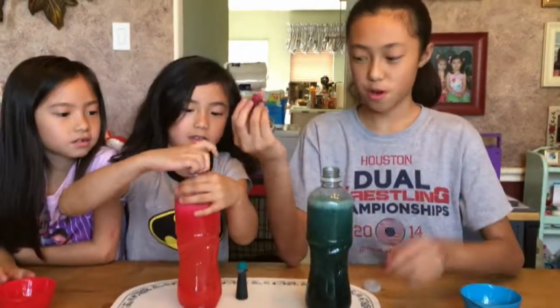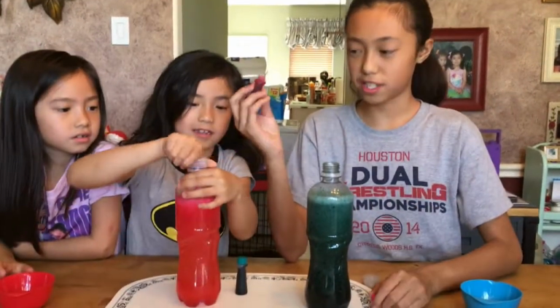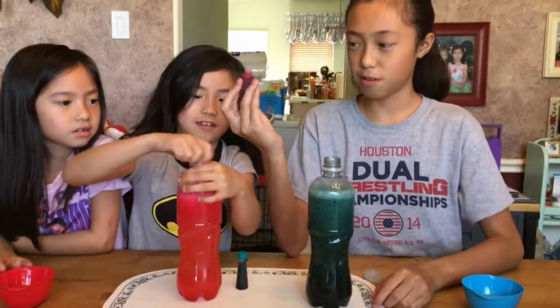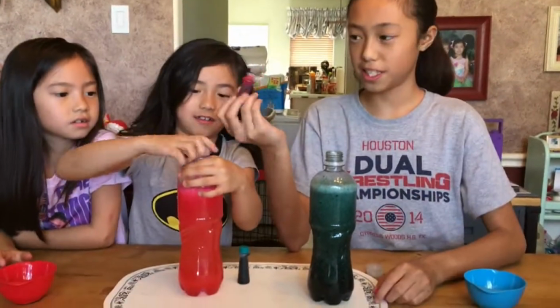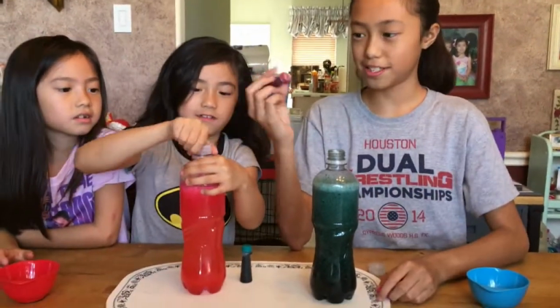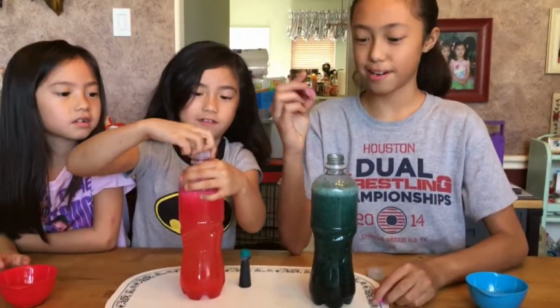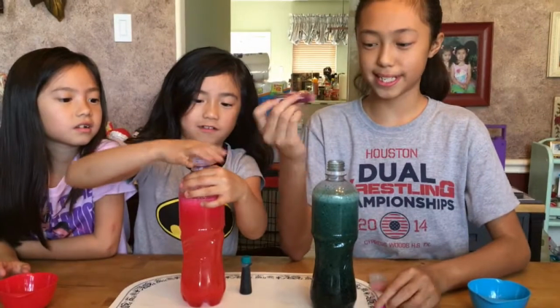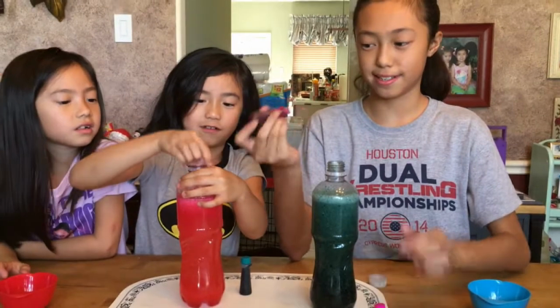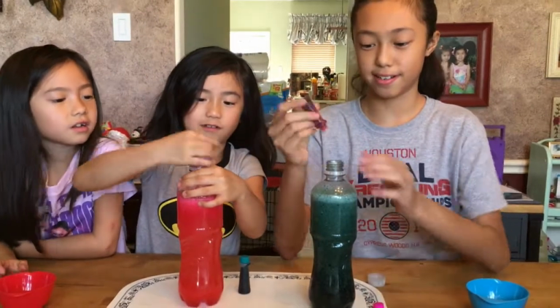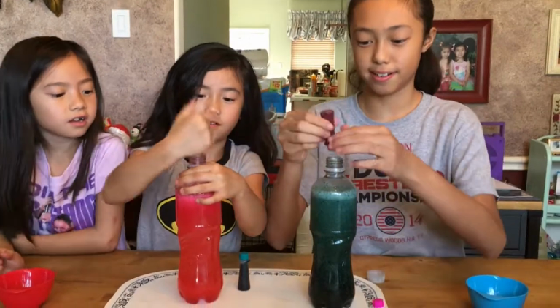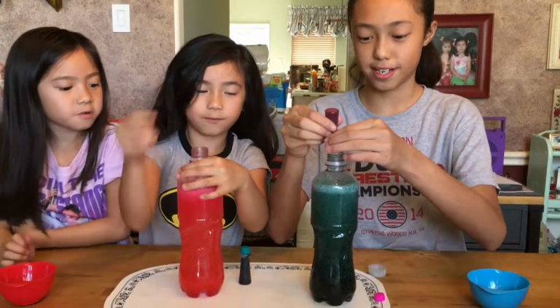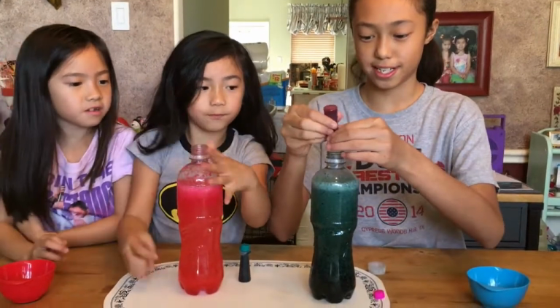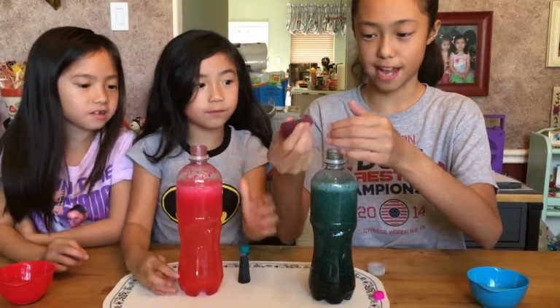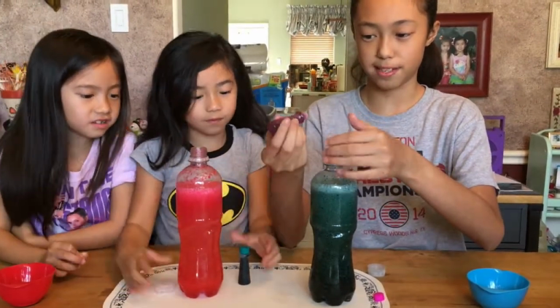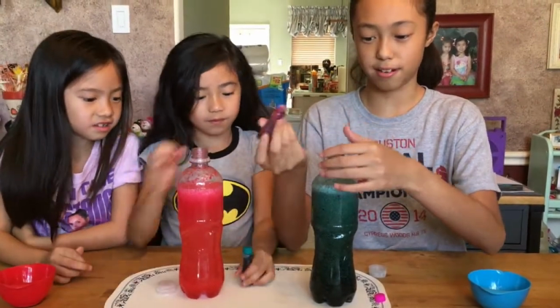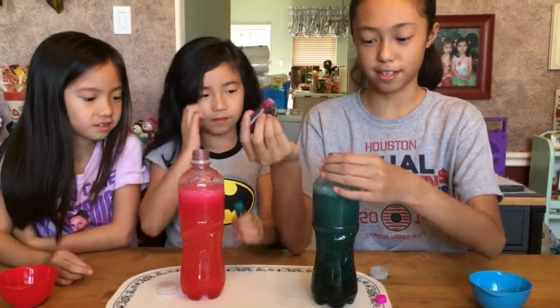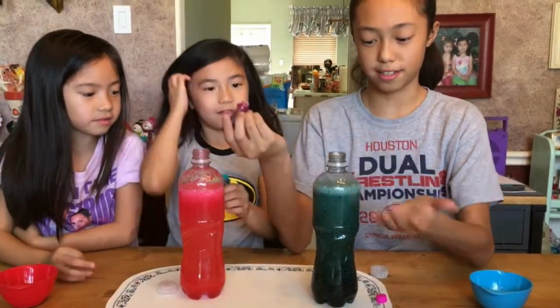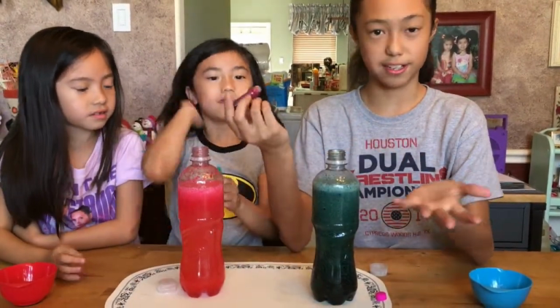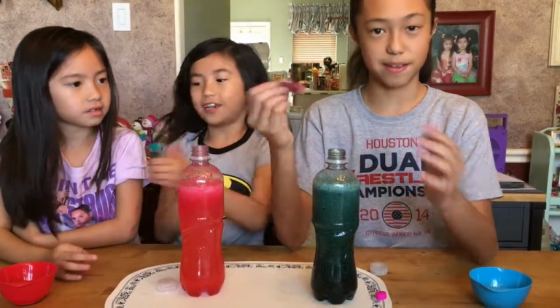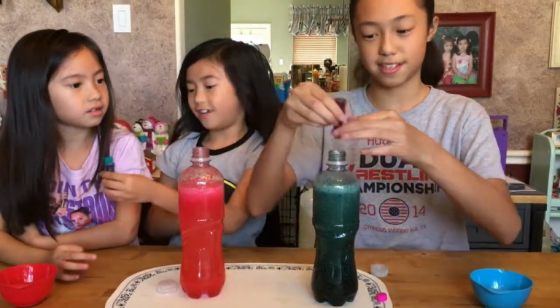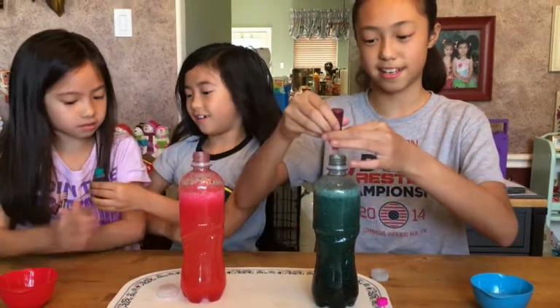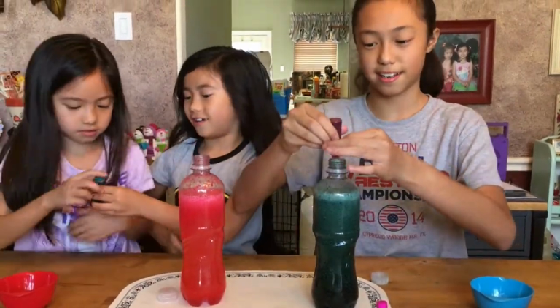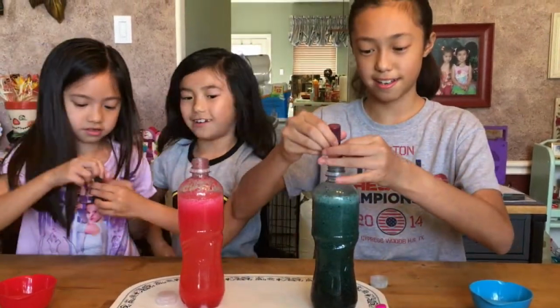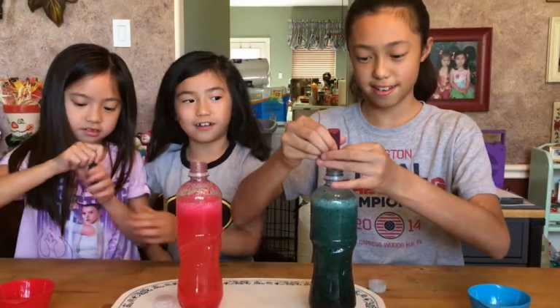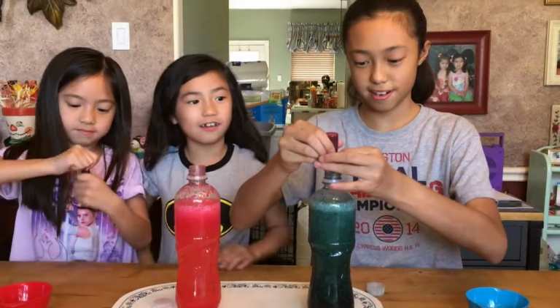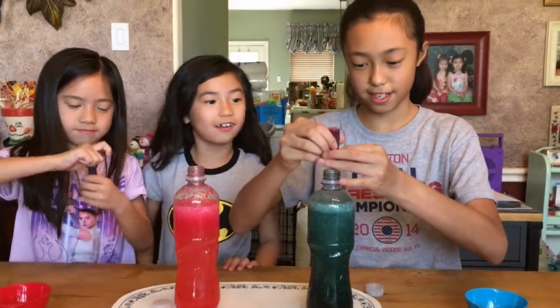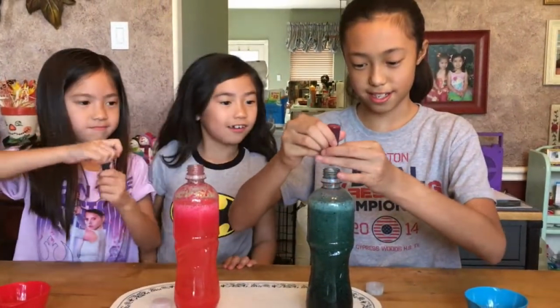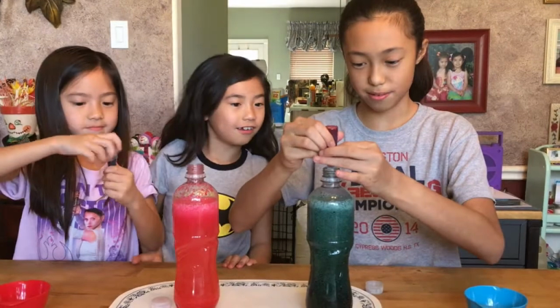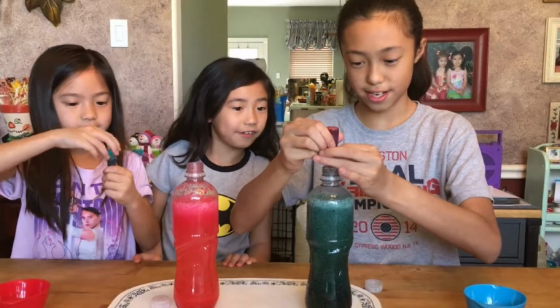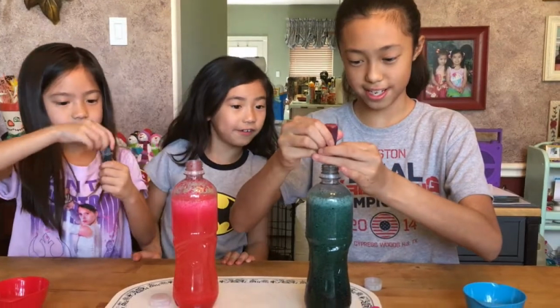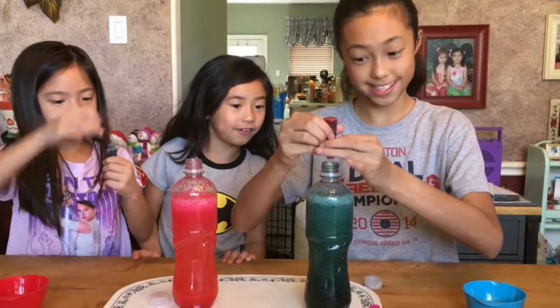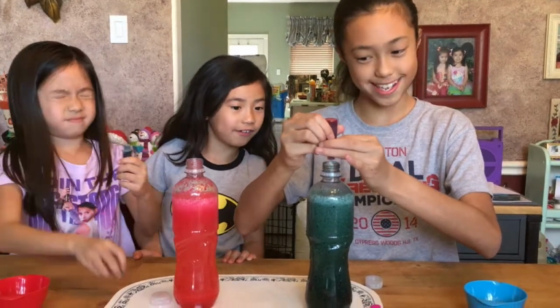So we're just going to try to mix another color and see what happens. I don't think anything's really going to happen — we're not really going to see it, but we're just going to see.